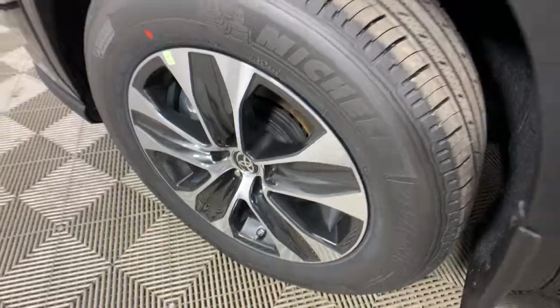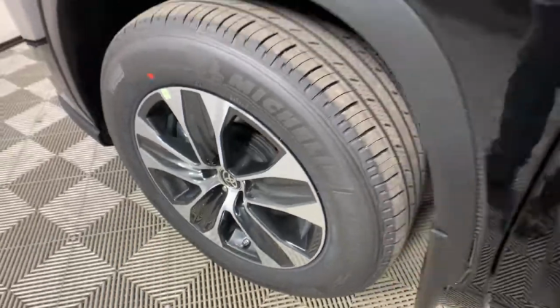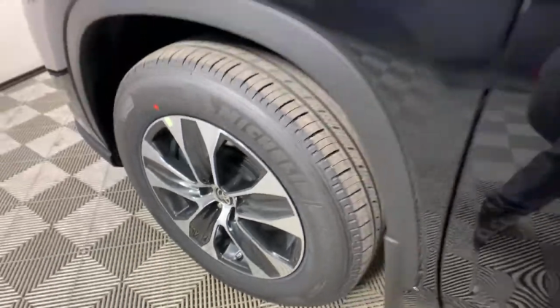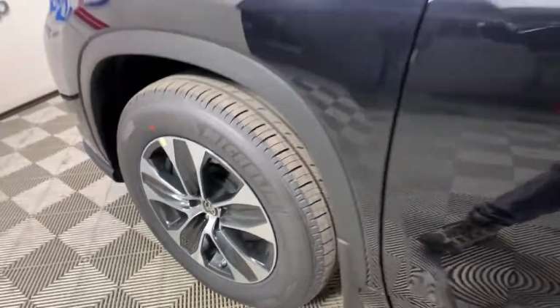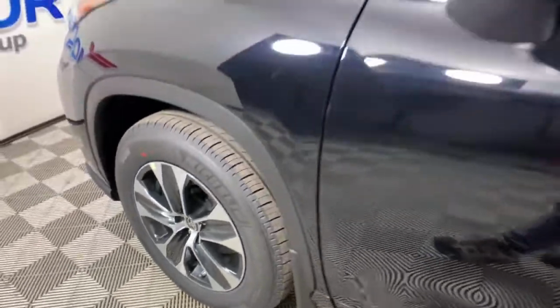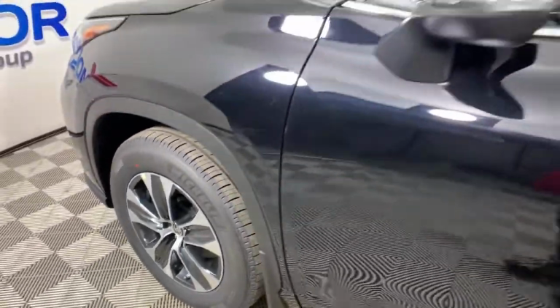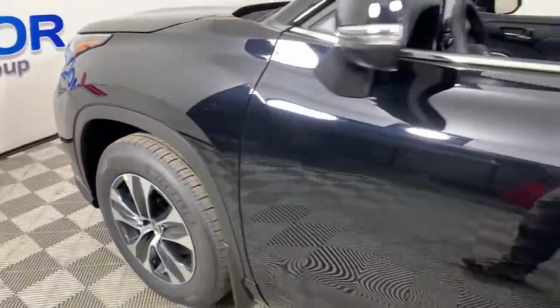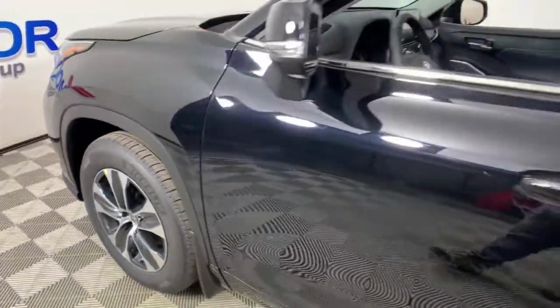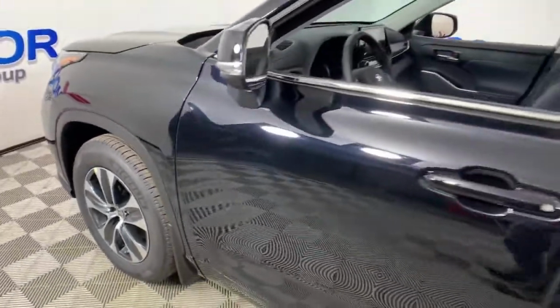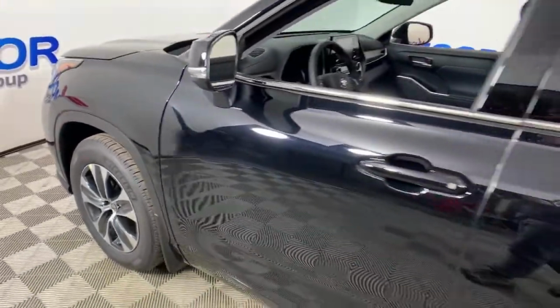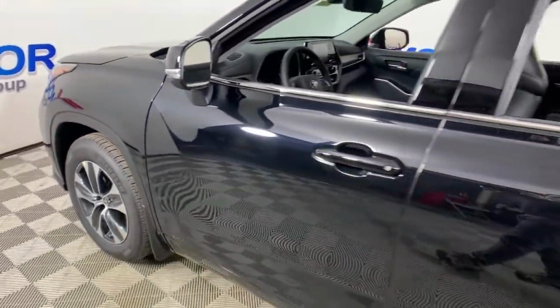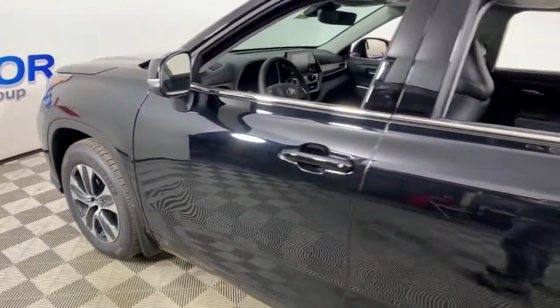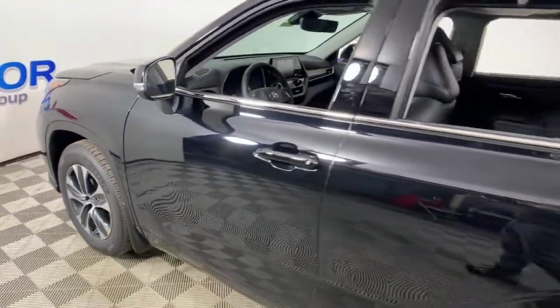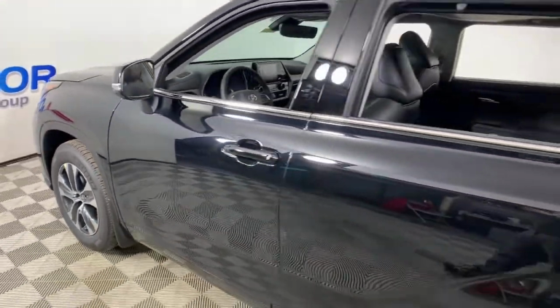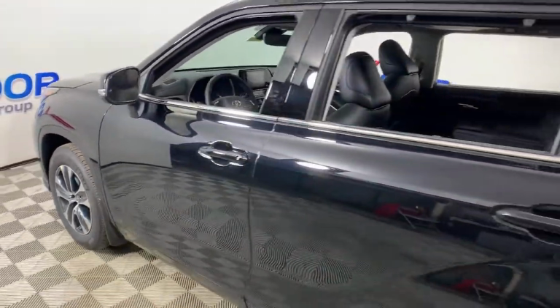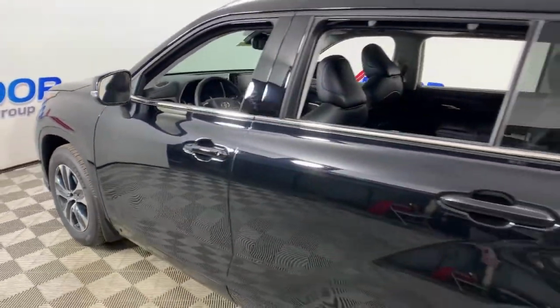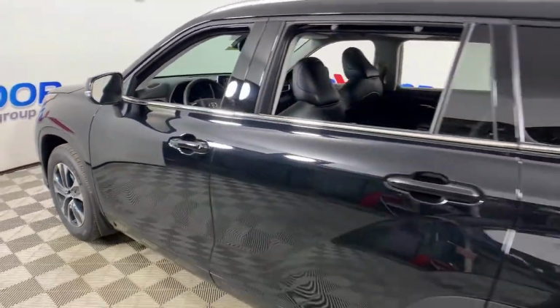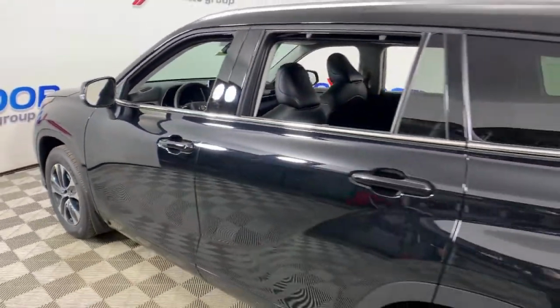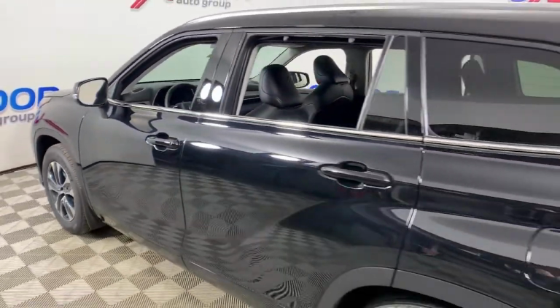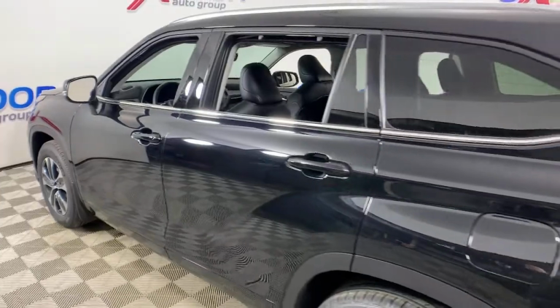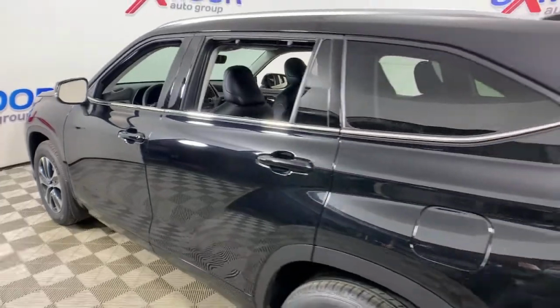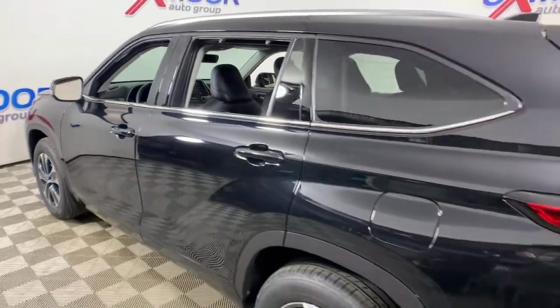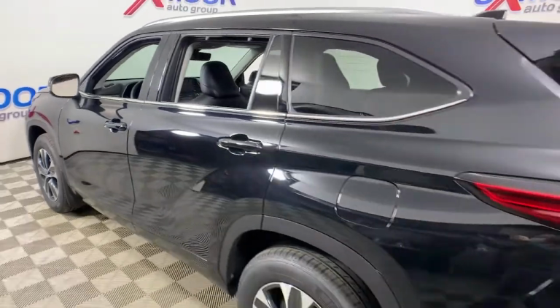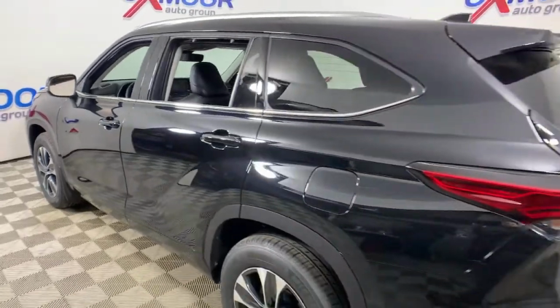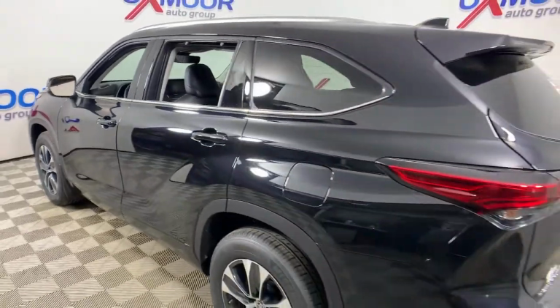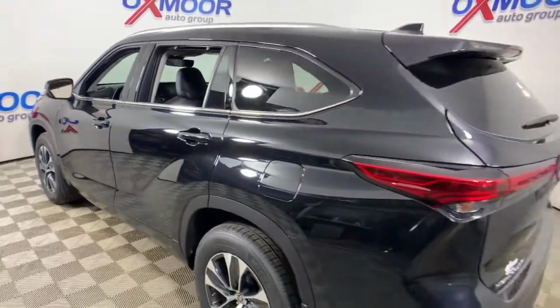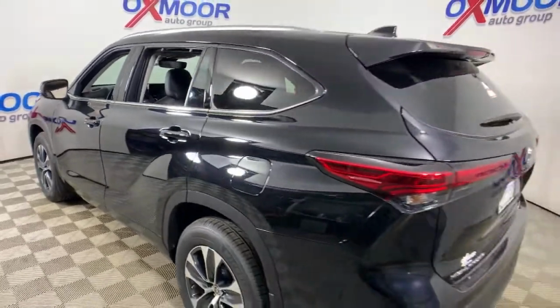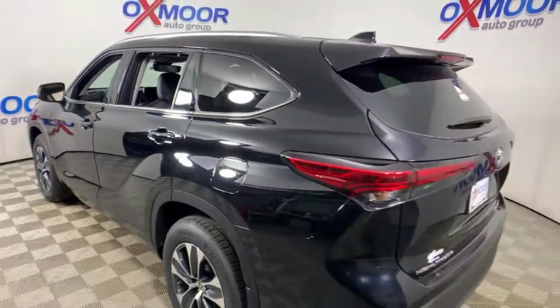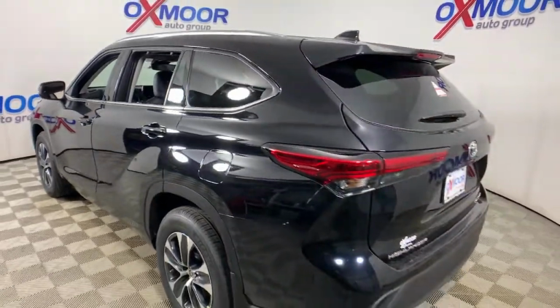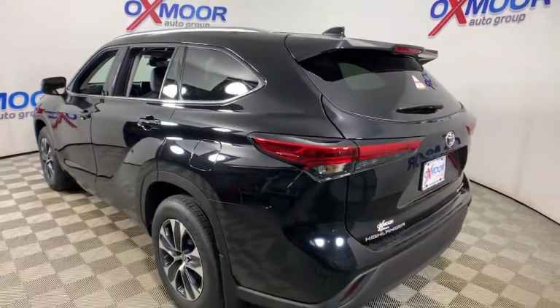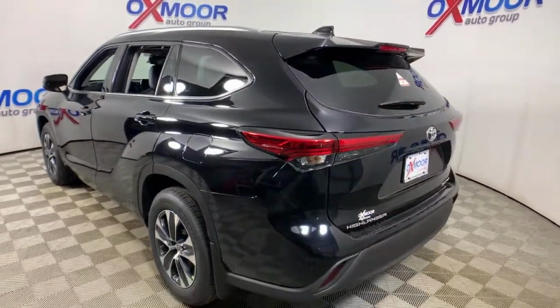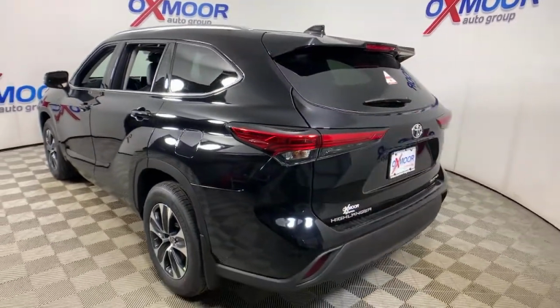You just found the 2021 Toyota Highlander. From daily drives to epic road trips, this Highlander has you covered.